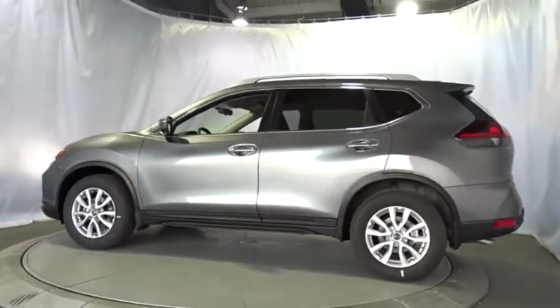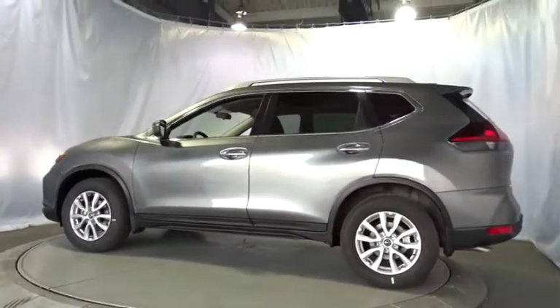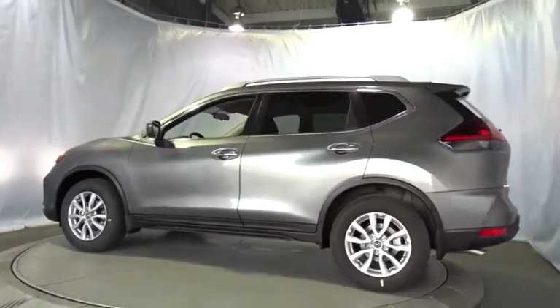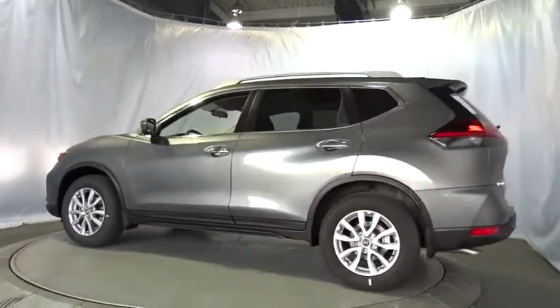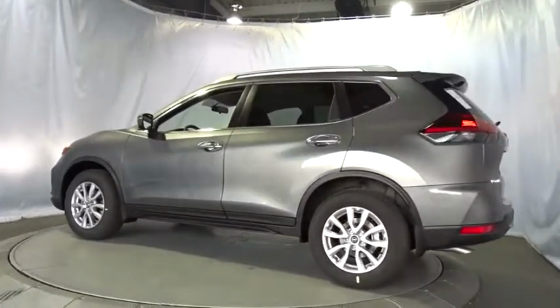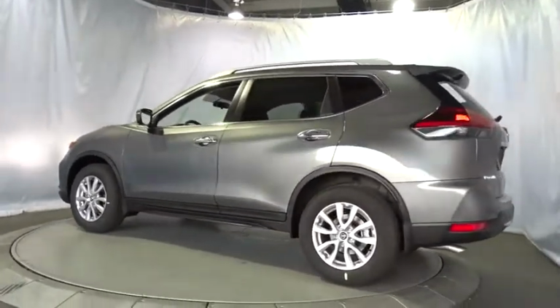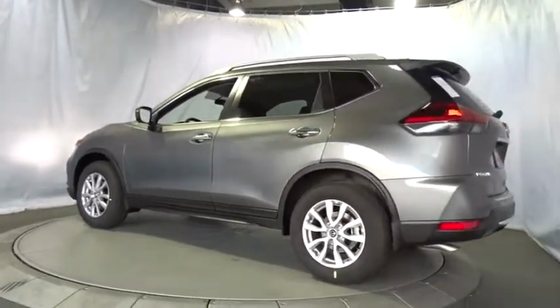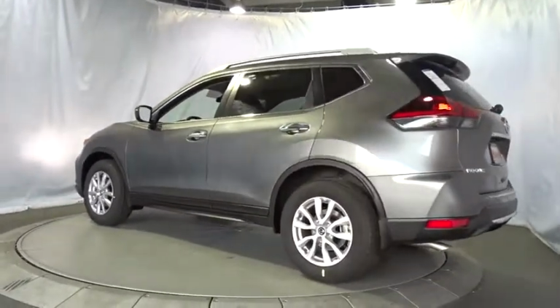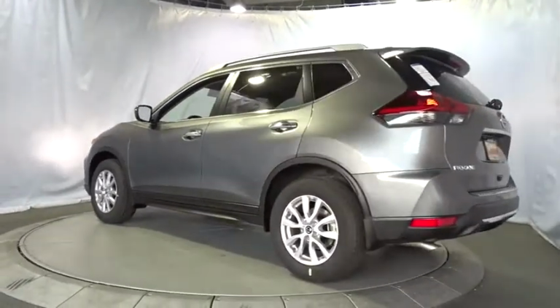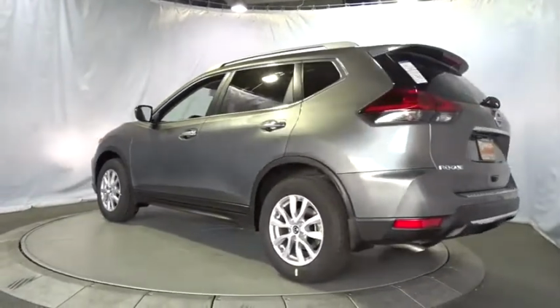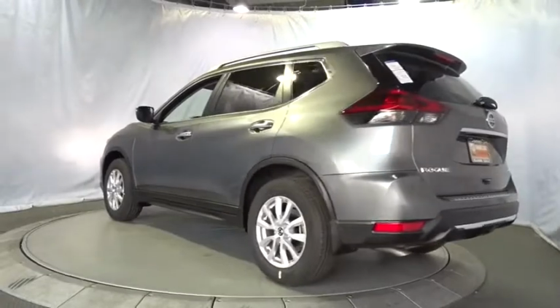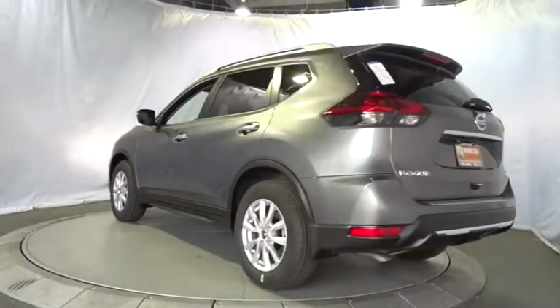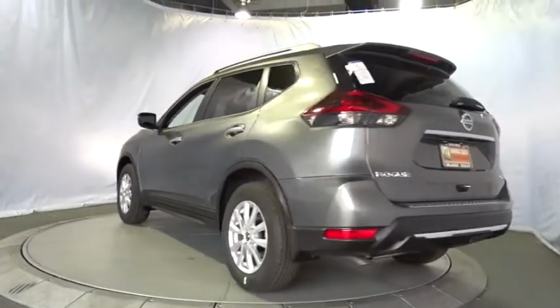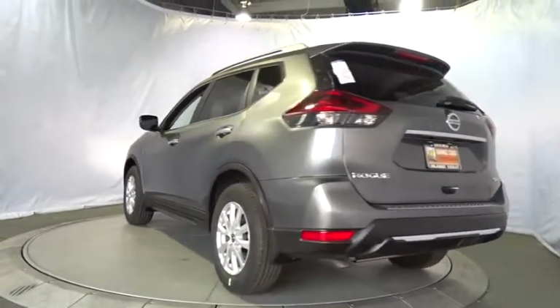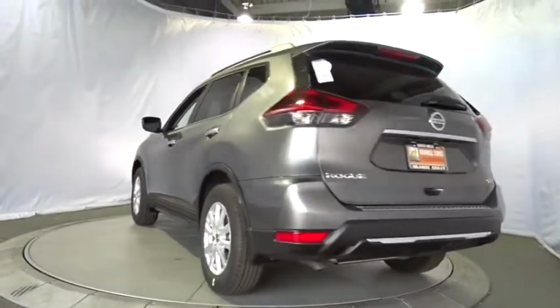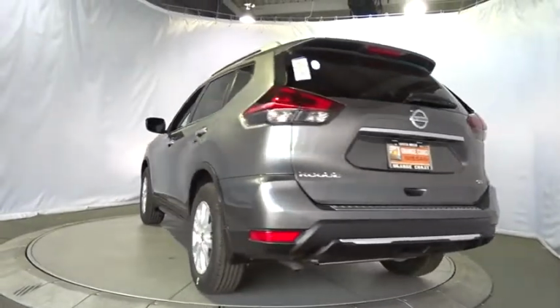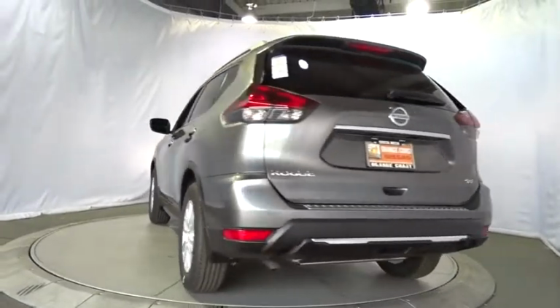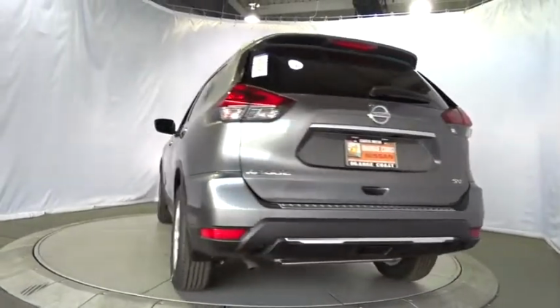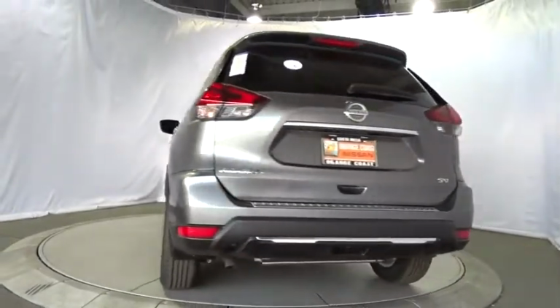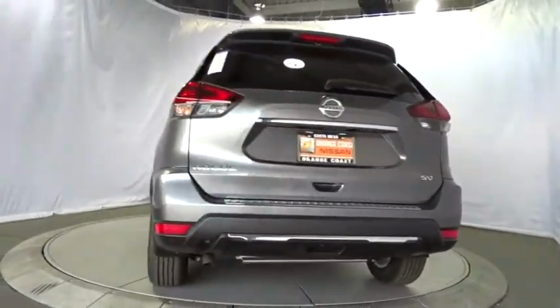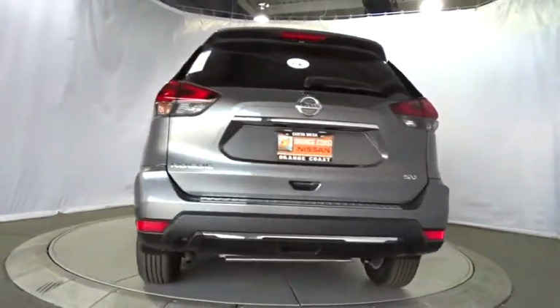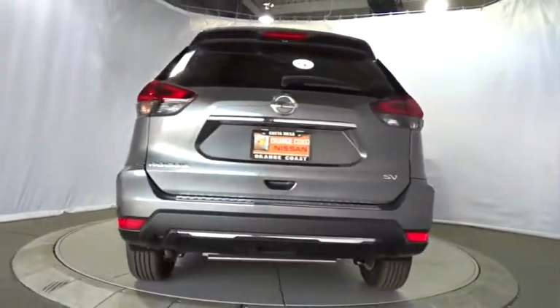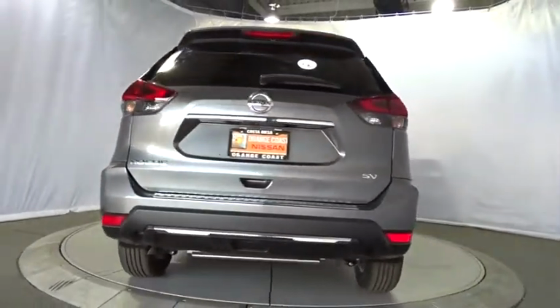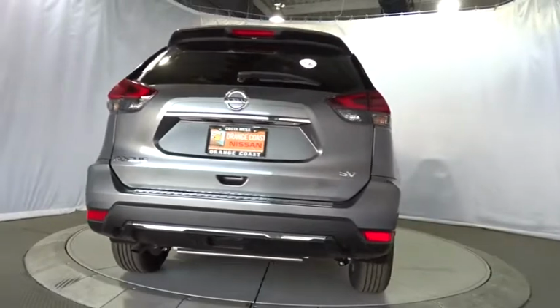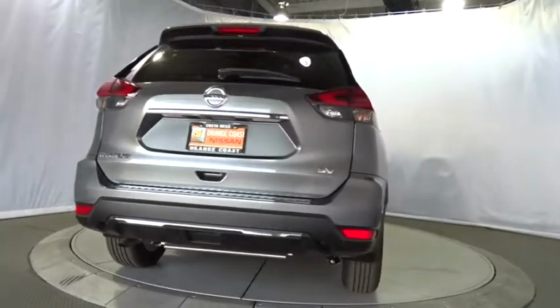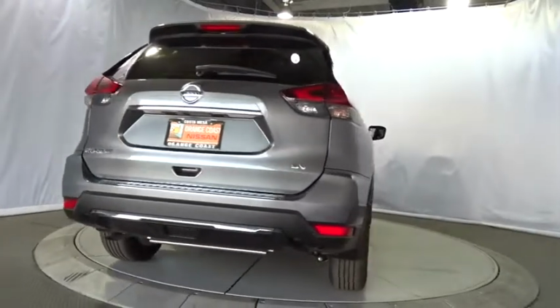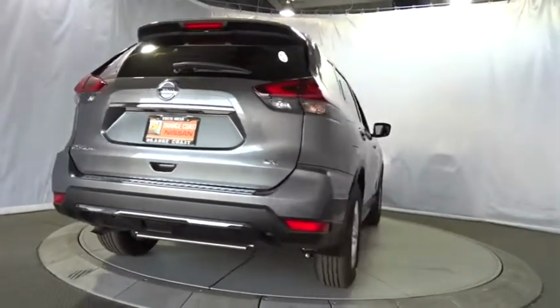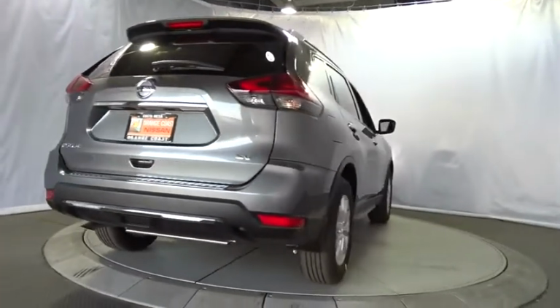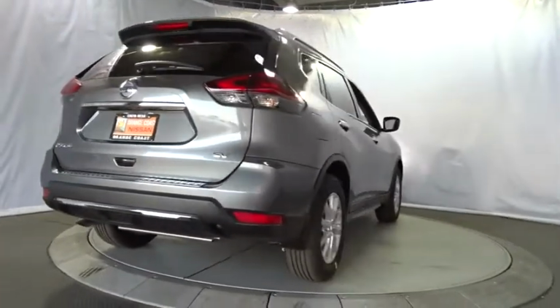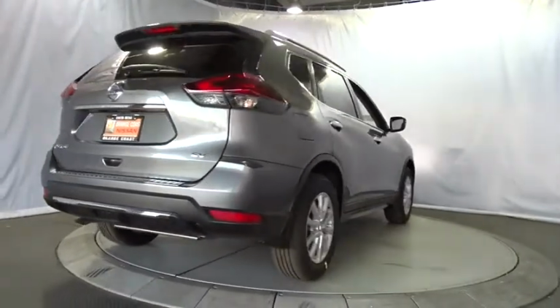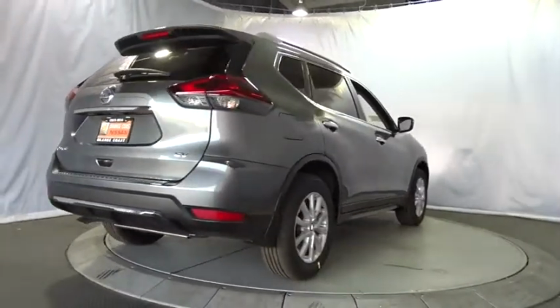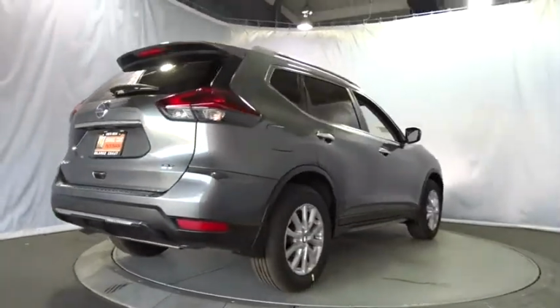Here are some of this vehicle's great options: traction control, anti-lock braking system, remote engine start, keyless entry, stability control, power liftgate, backup camera, steering wheel audio controls.